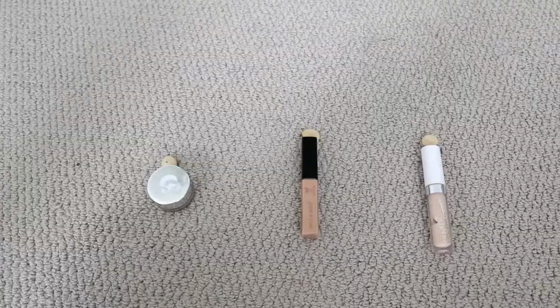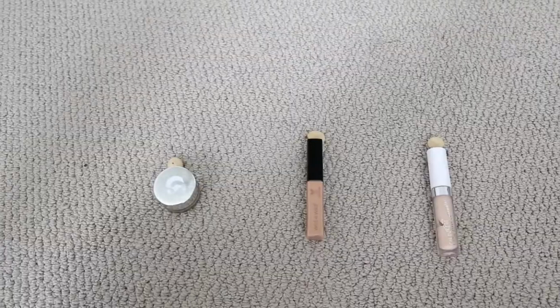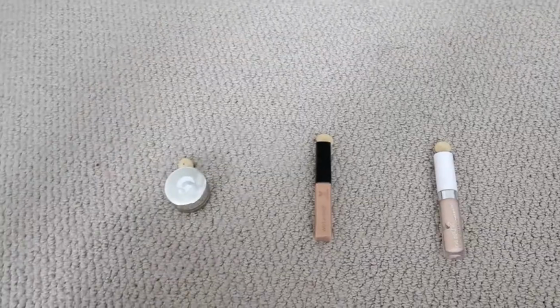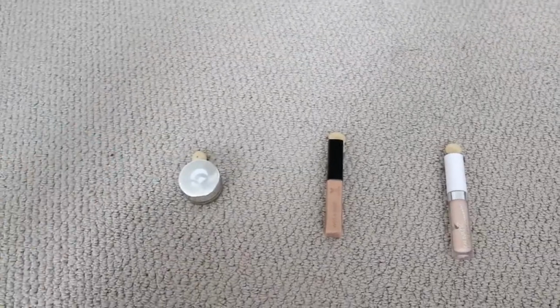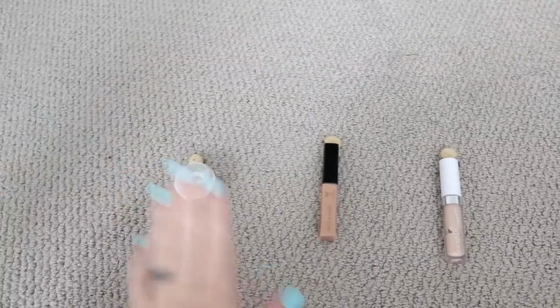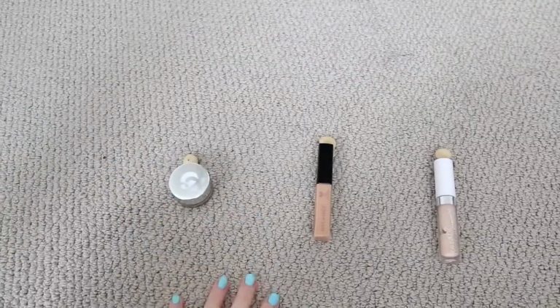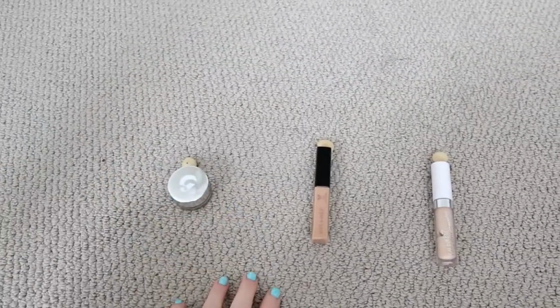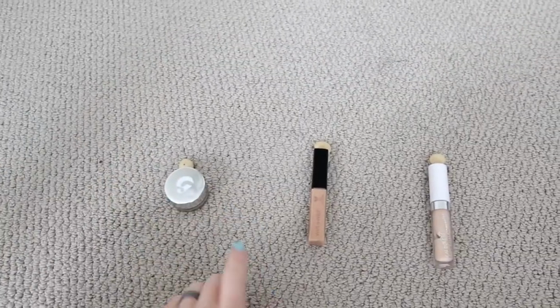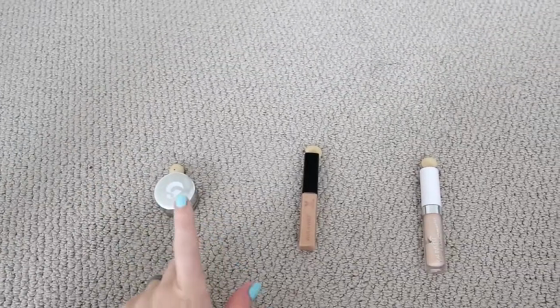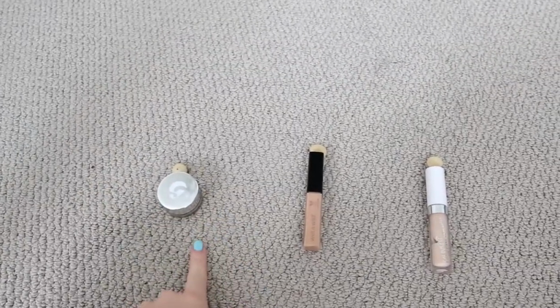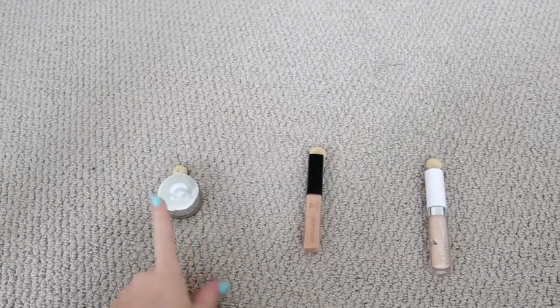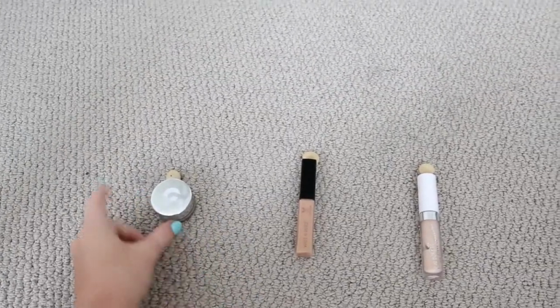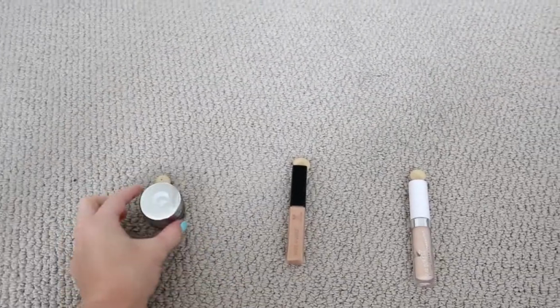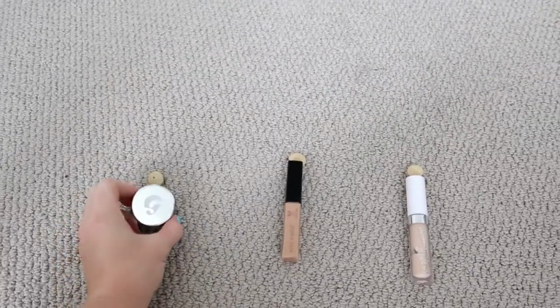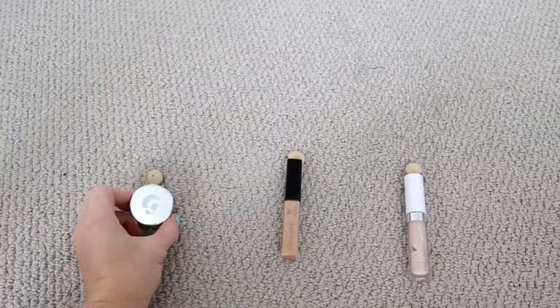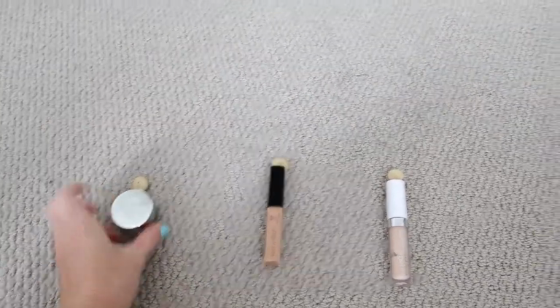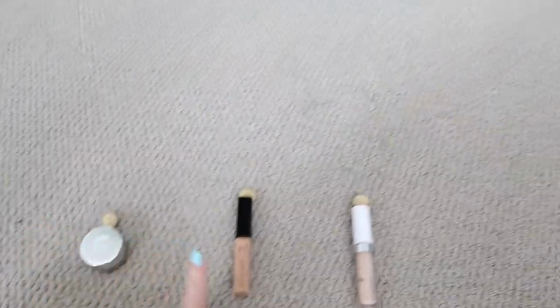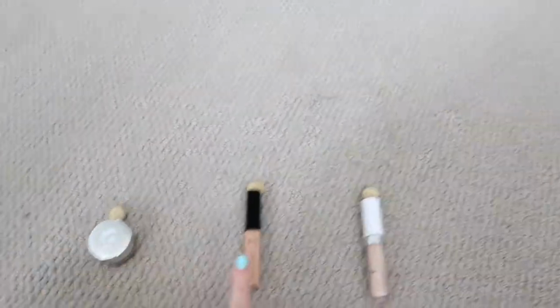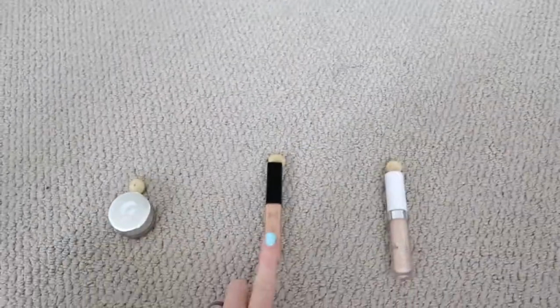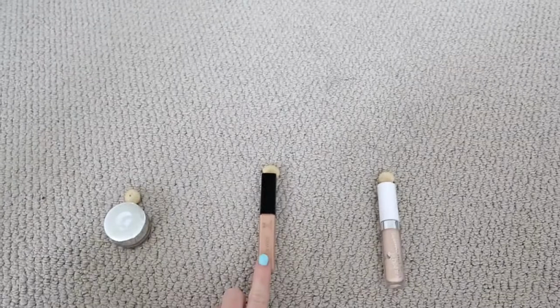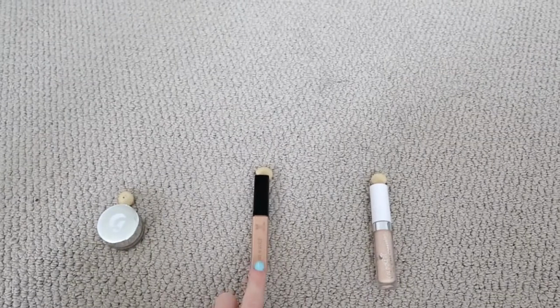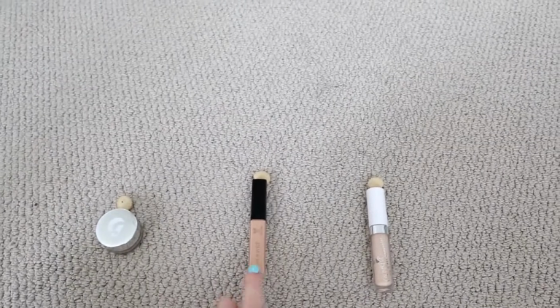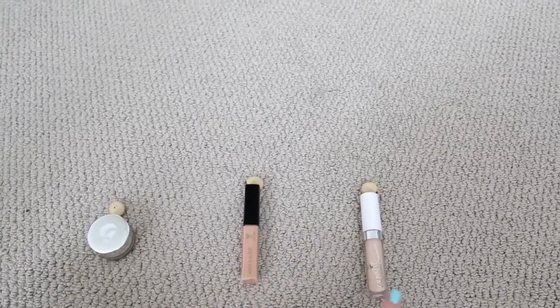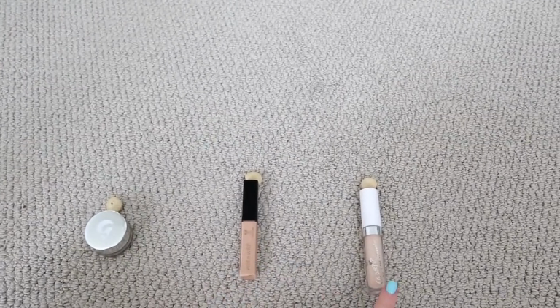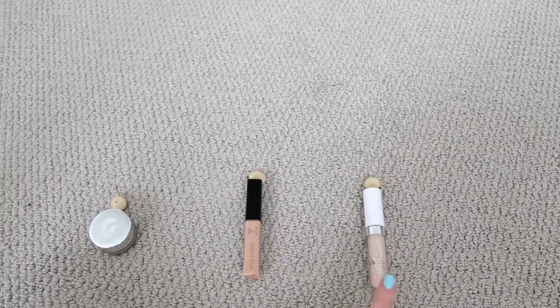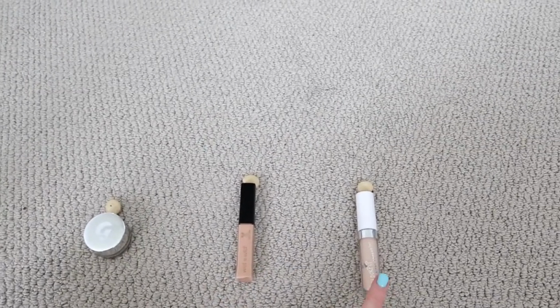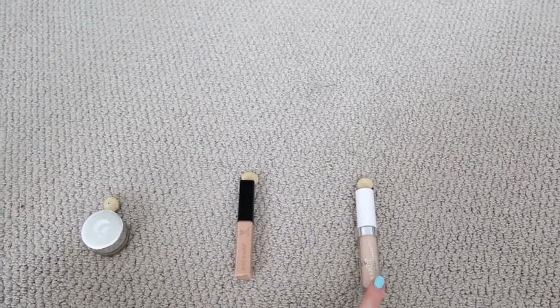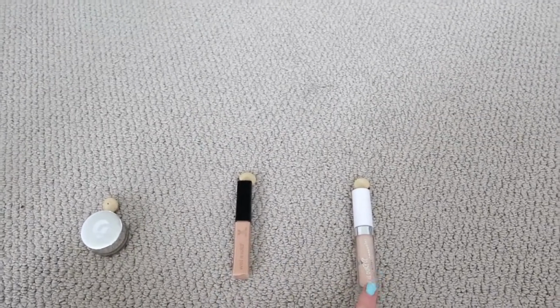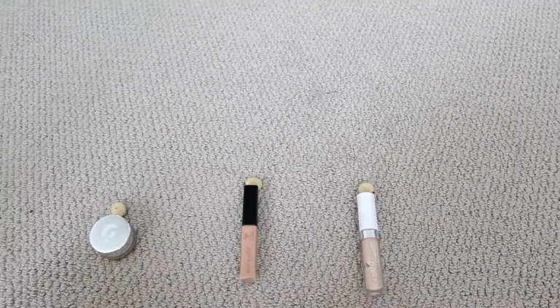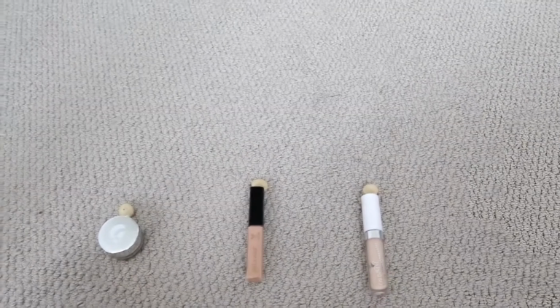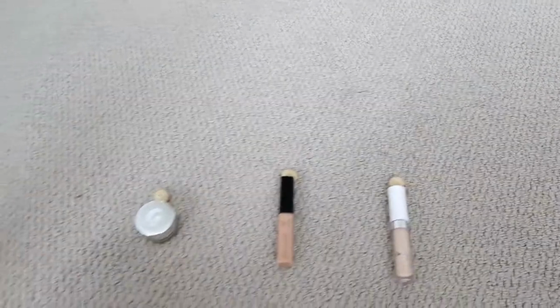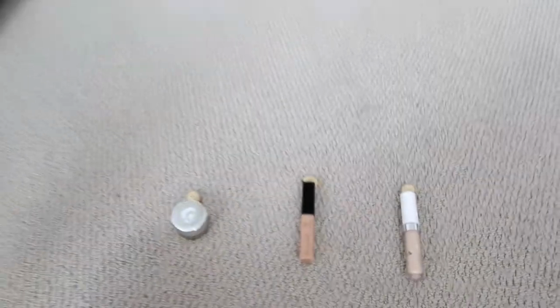Okay, first things first, my dogs need to pick a concealer. So we've got the Glossier Stretch Concealer, the Wet n Wild Photofocus Concealer, and the ColourPop No Filter Concealer.